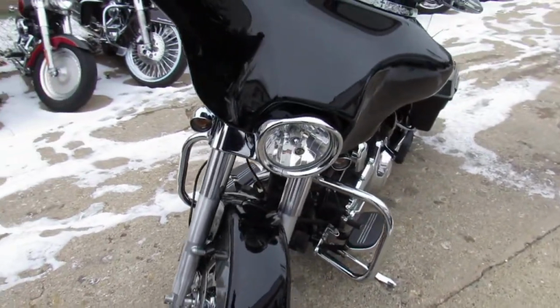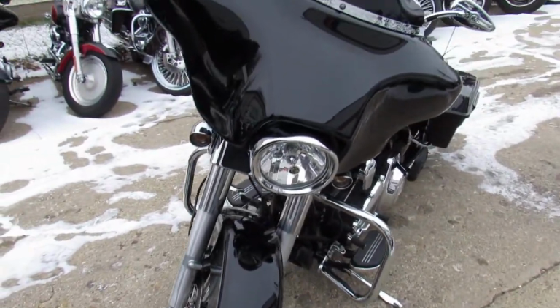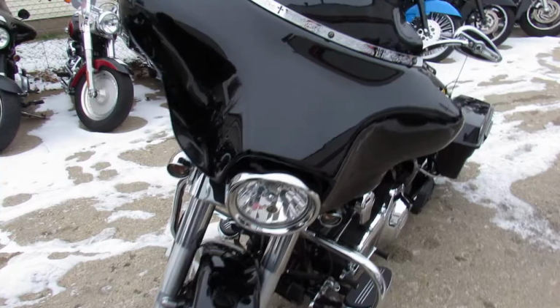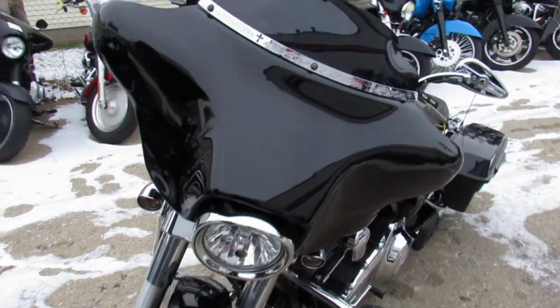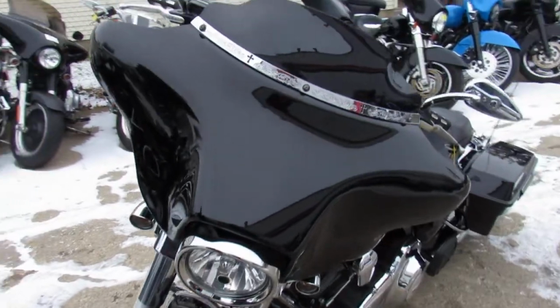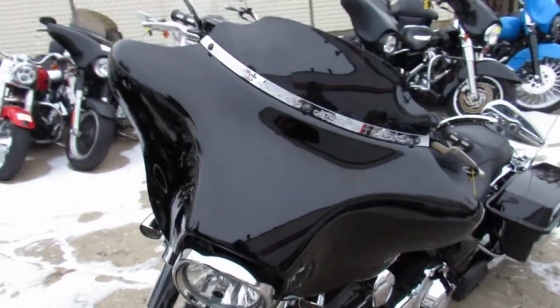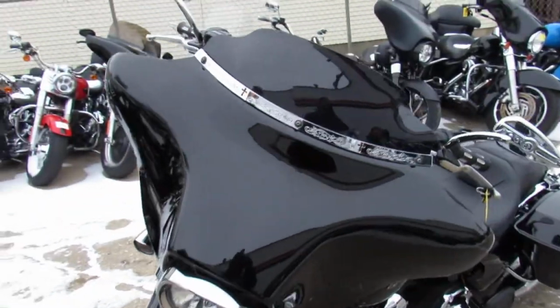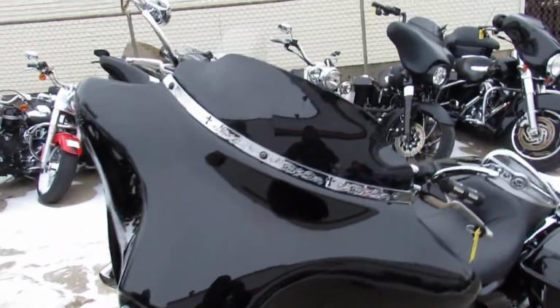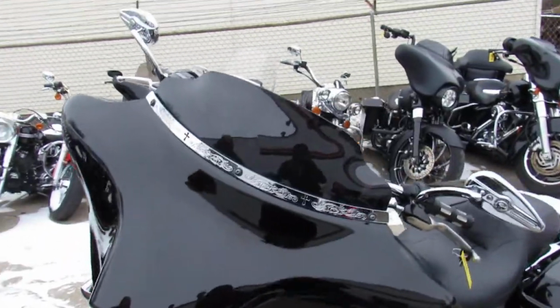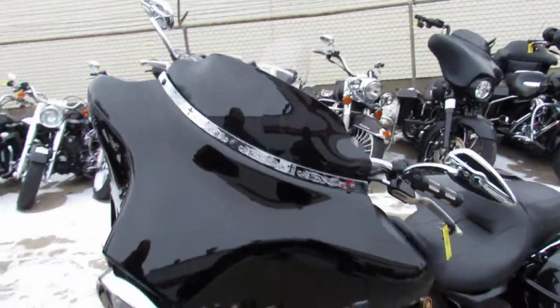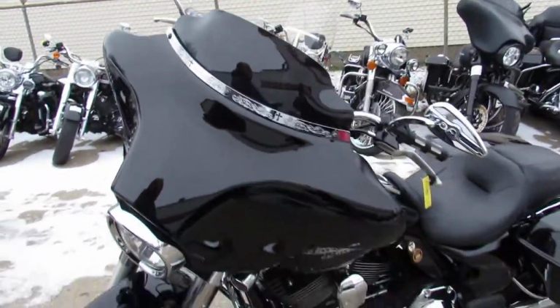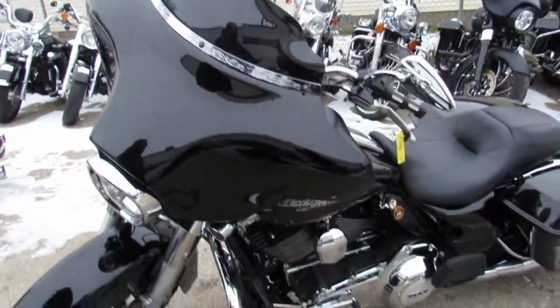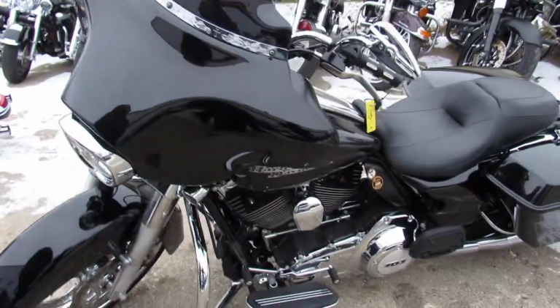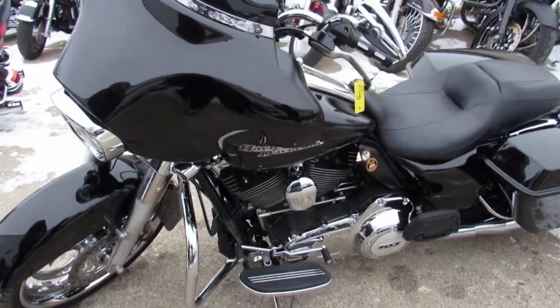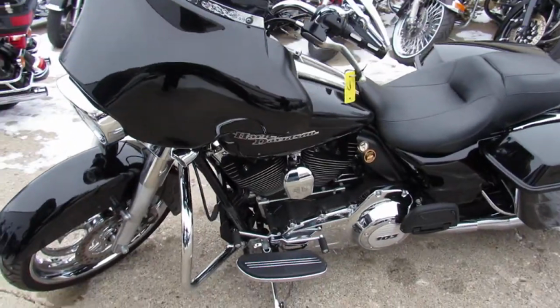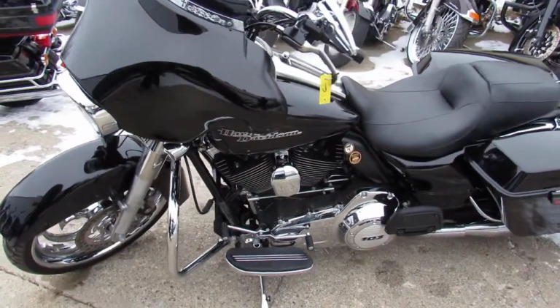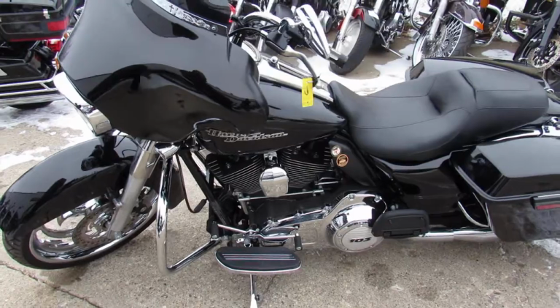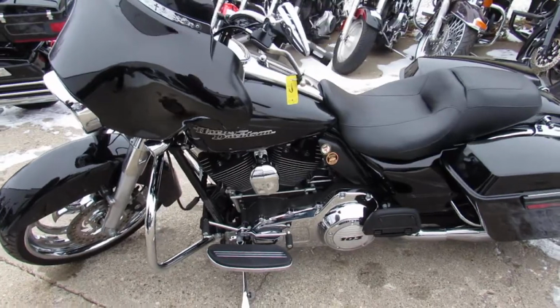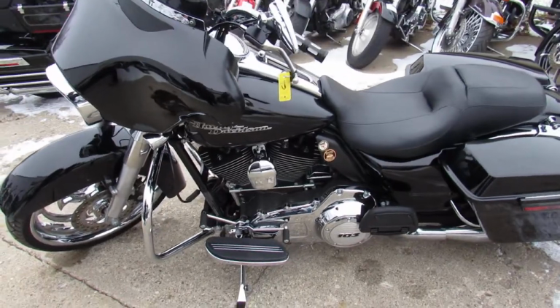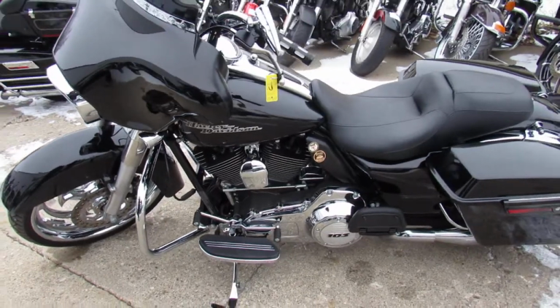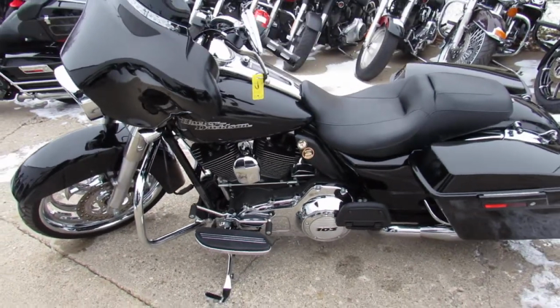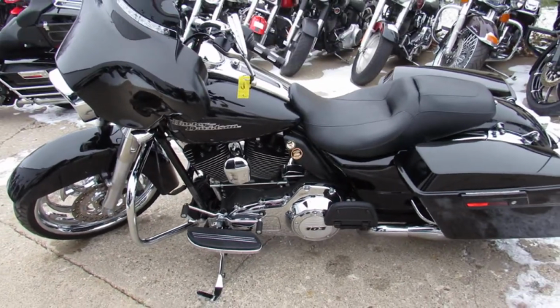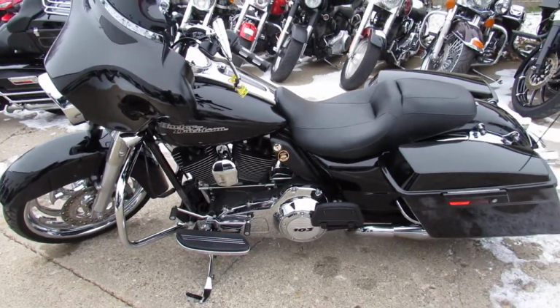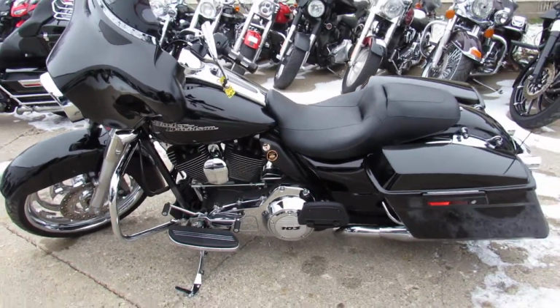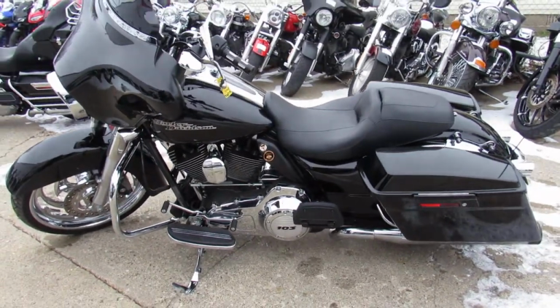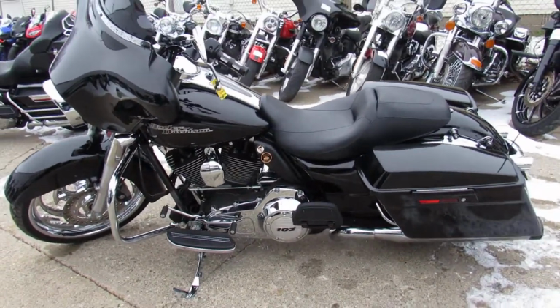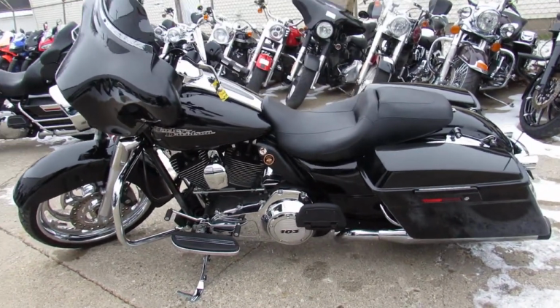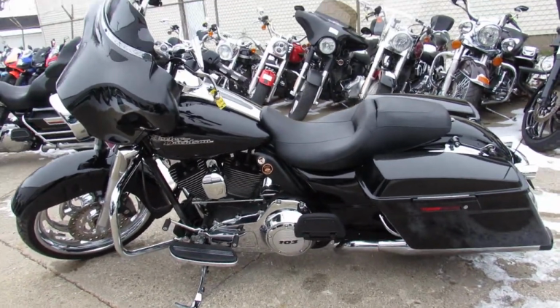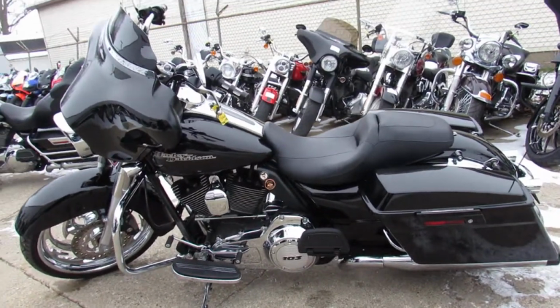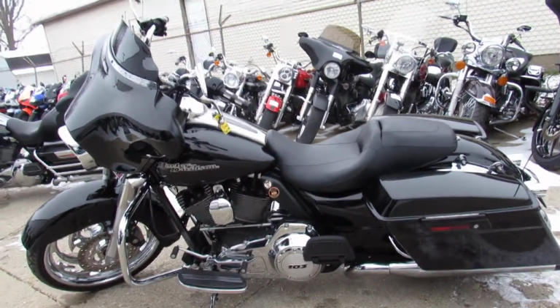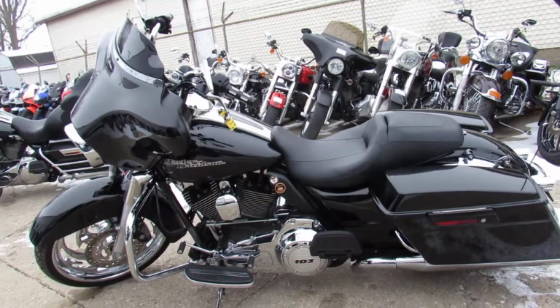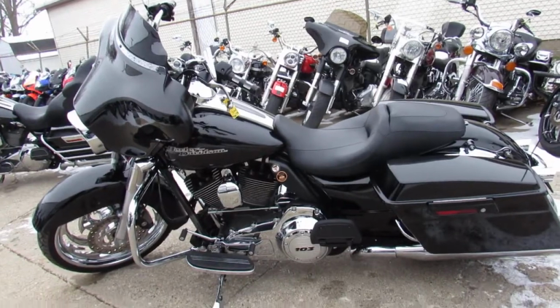You can own it for $15,999. We've got guaranteed financing, leasing programs, layaway, and out-of-state — your trades are always welcome. Give us a call, we'll get it done: 810-648-9500.